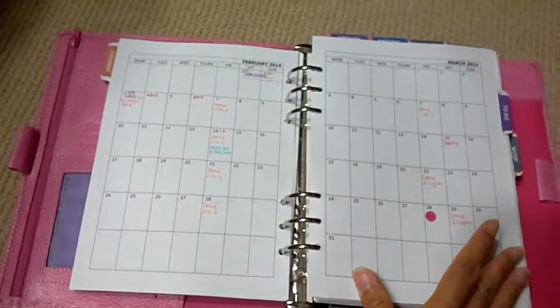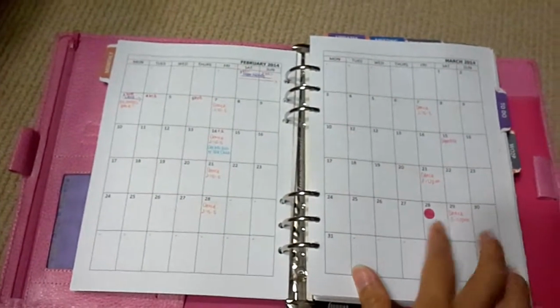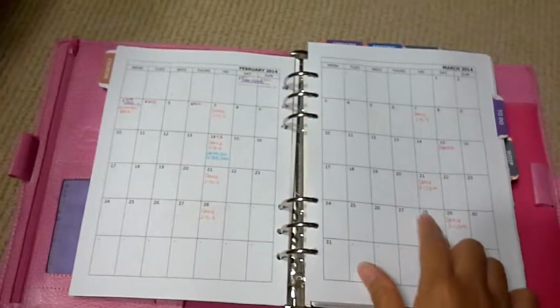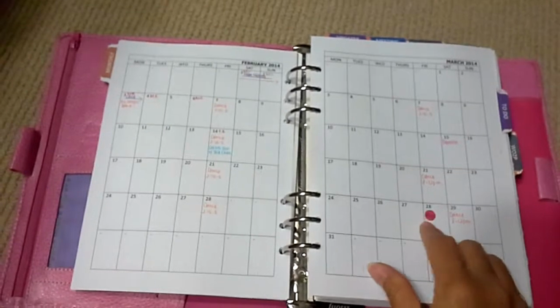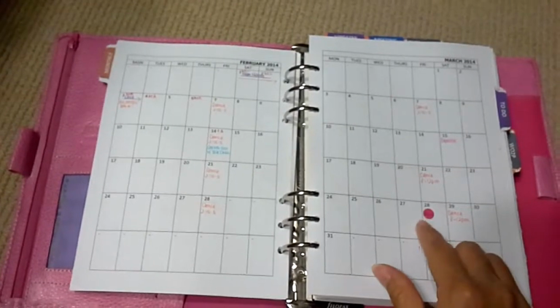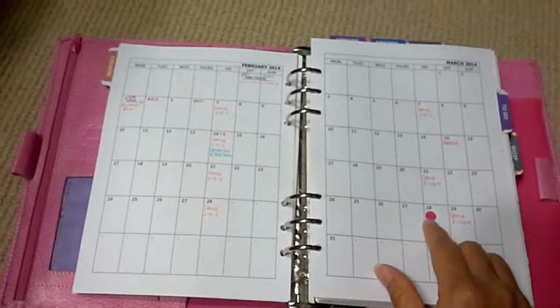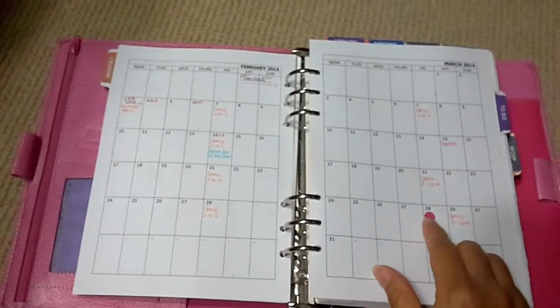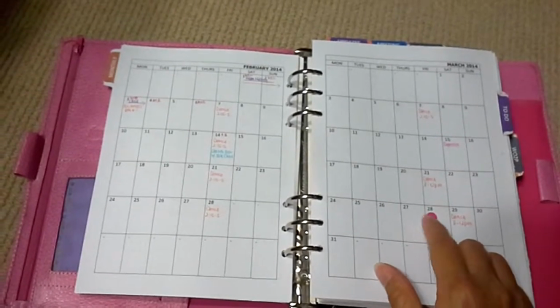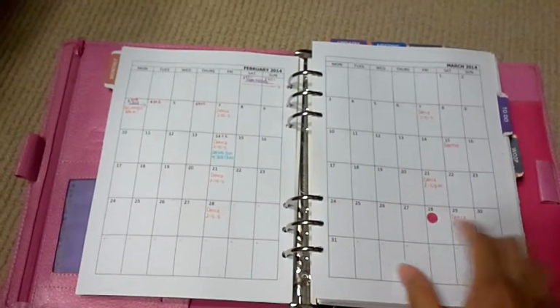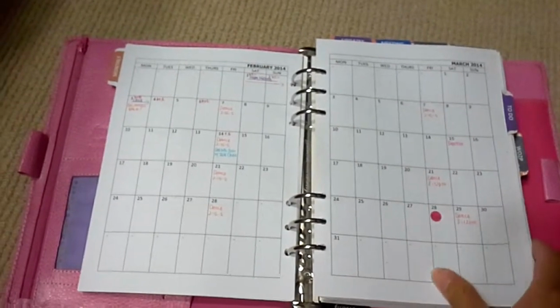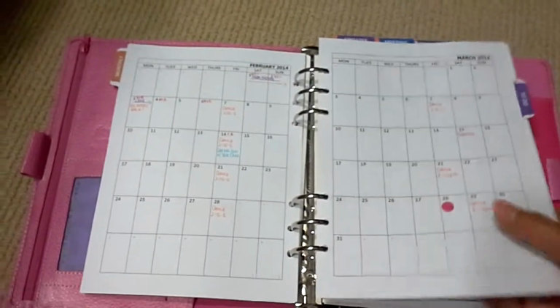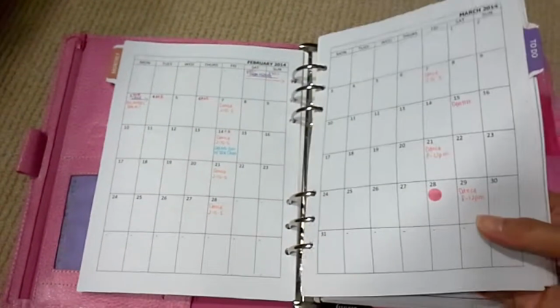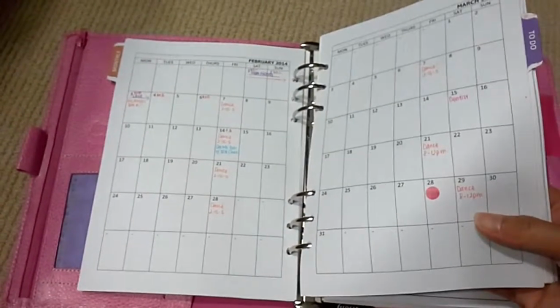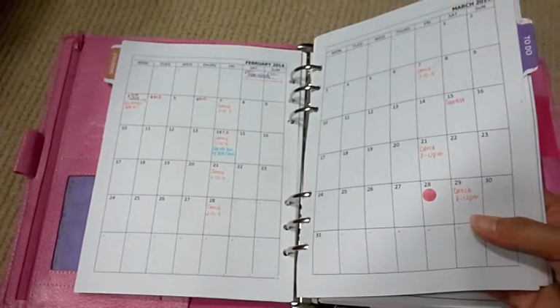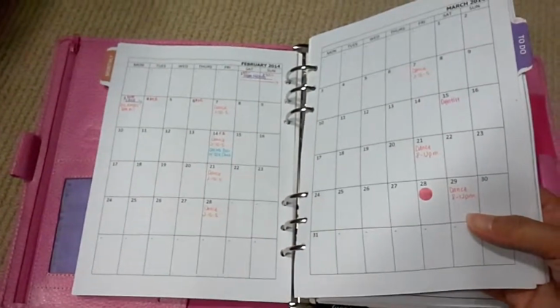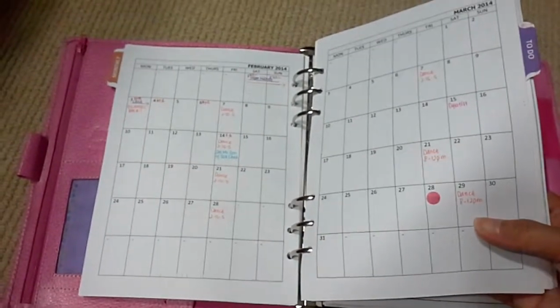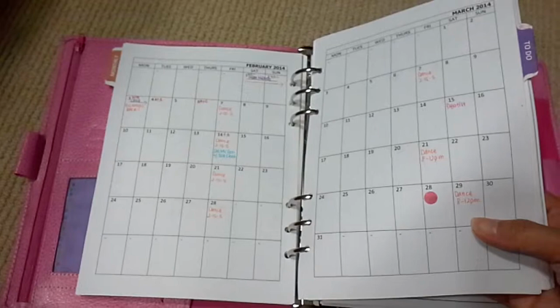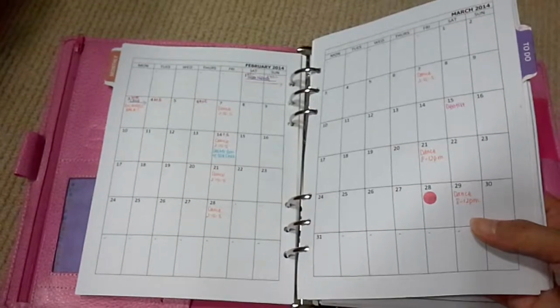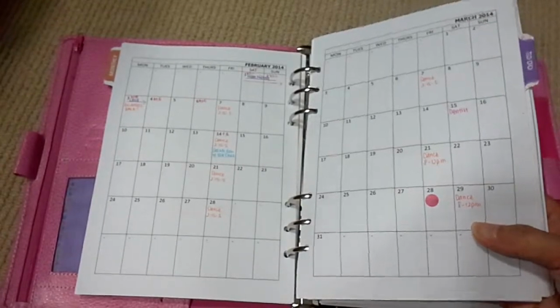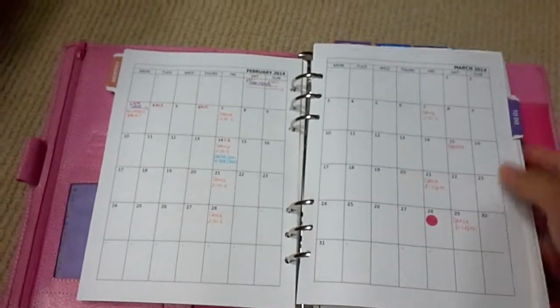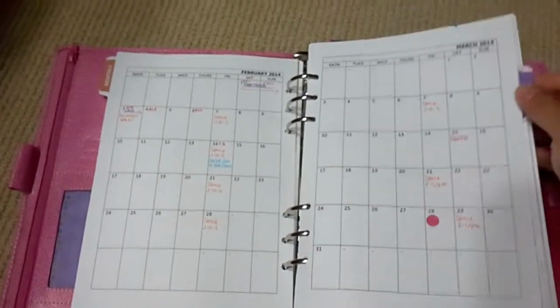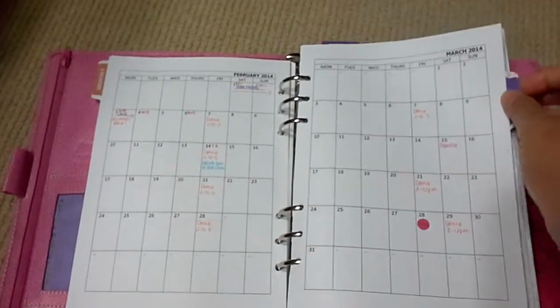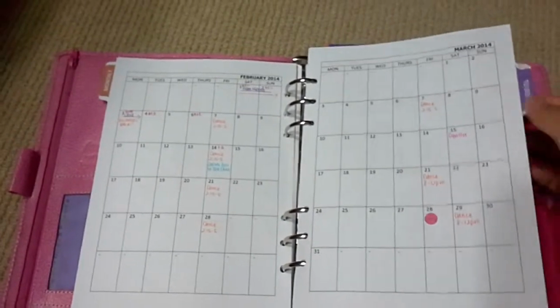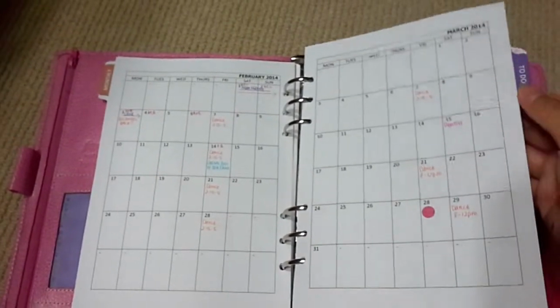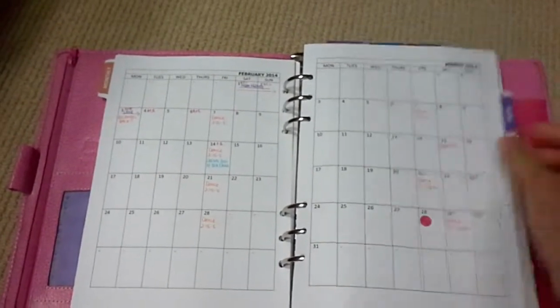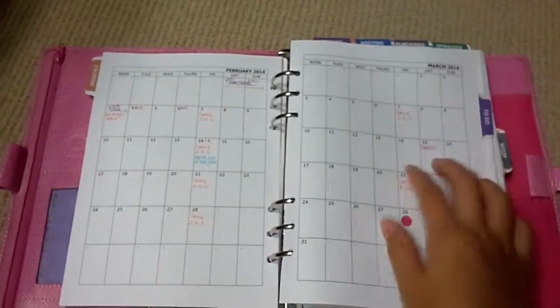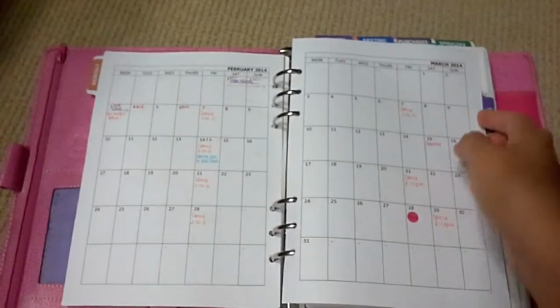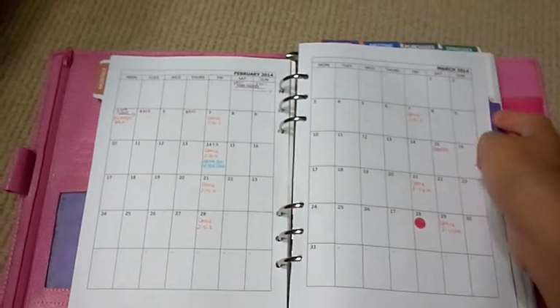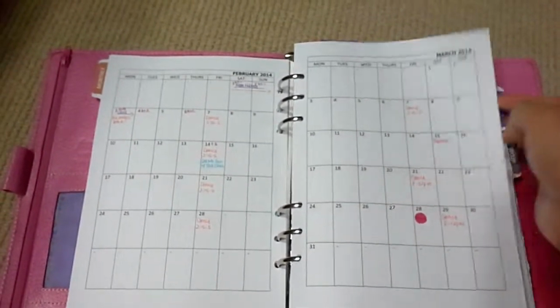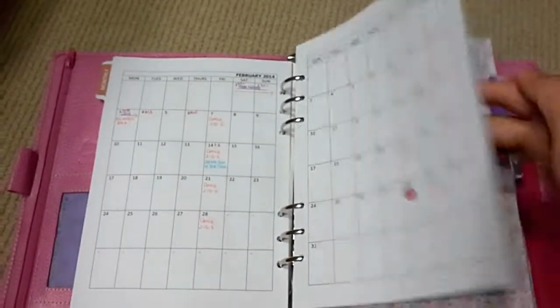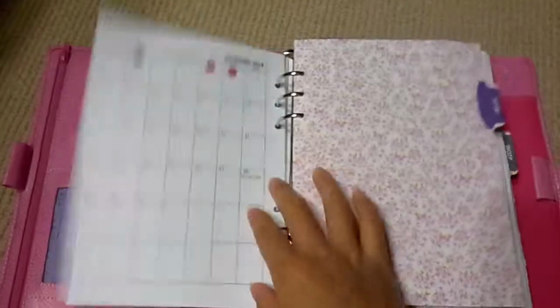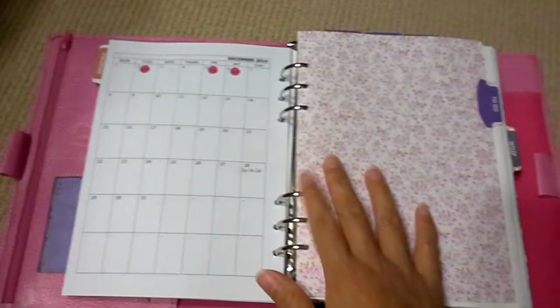For the monthly section I put little pink dots for birthdays. This is a to-do list, and the divider looks like that.